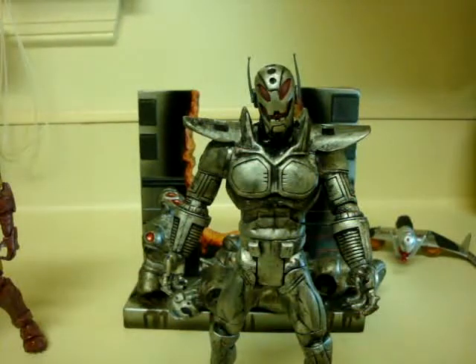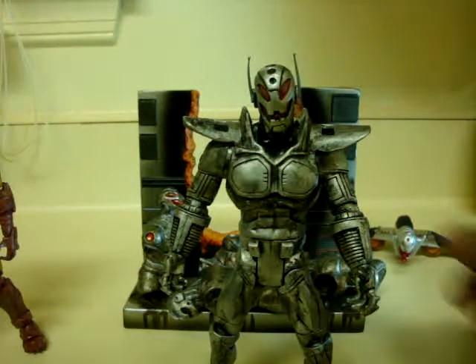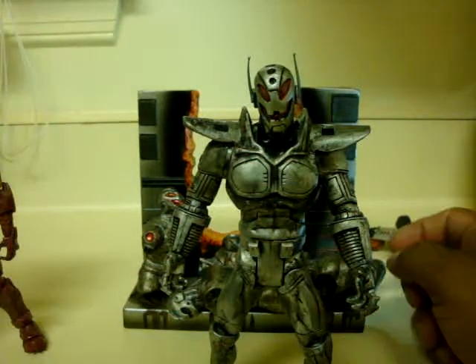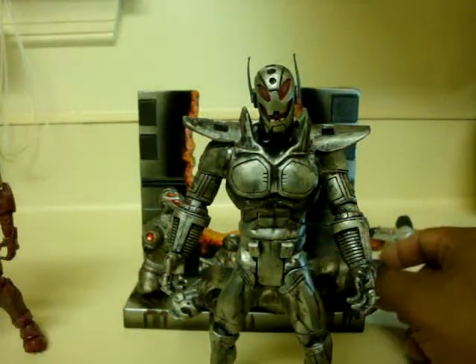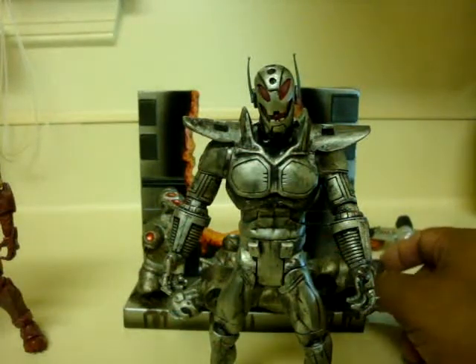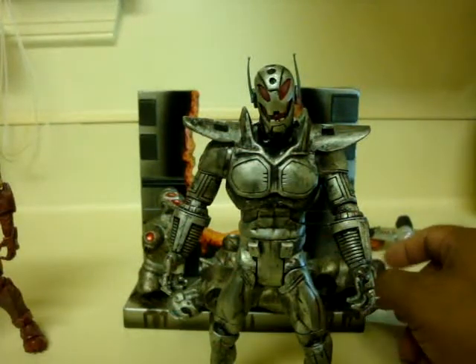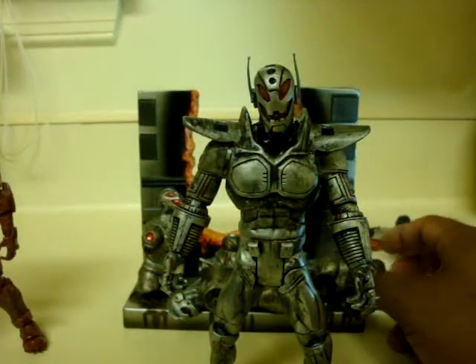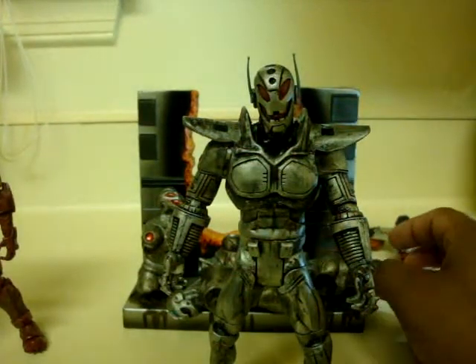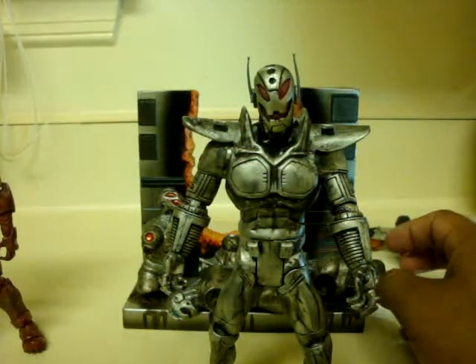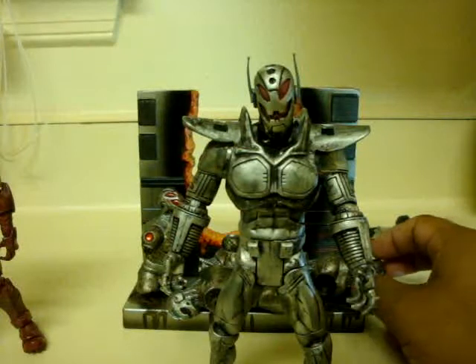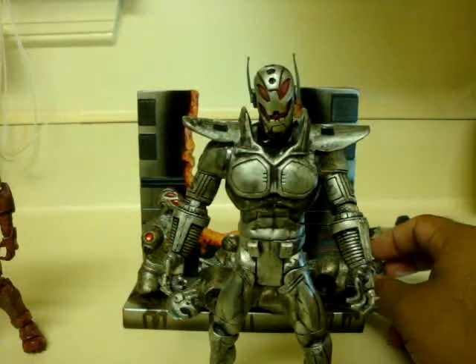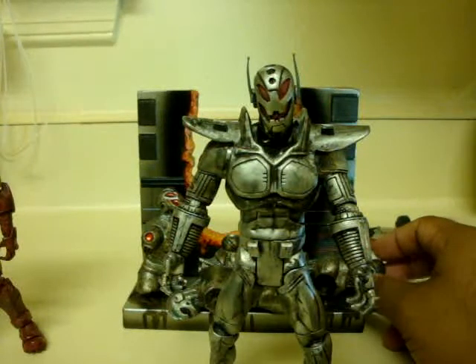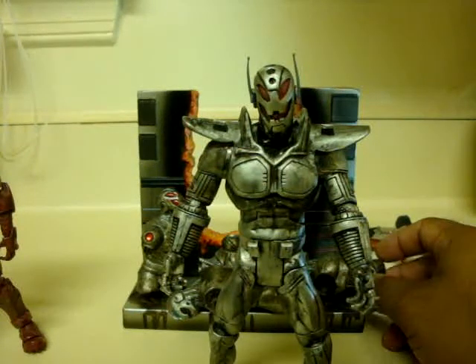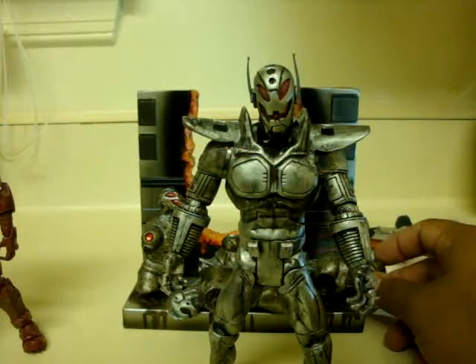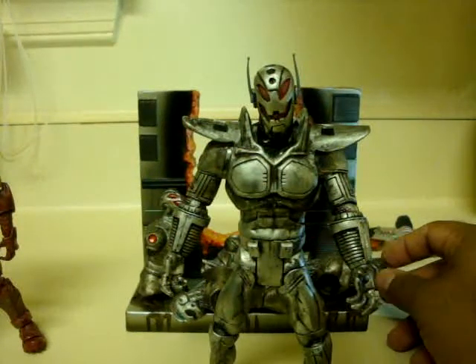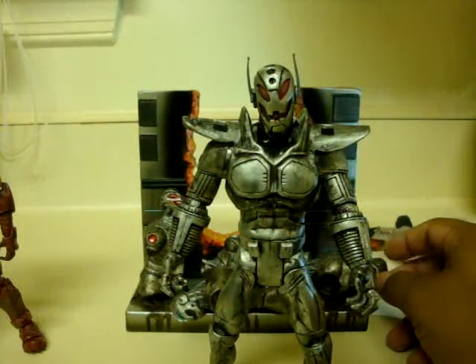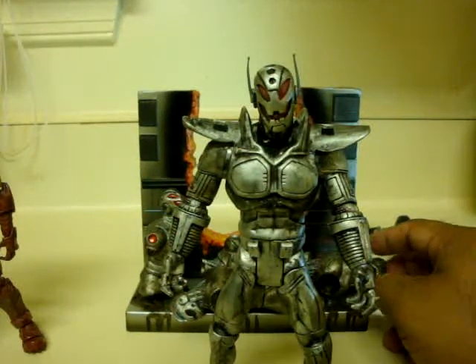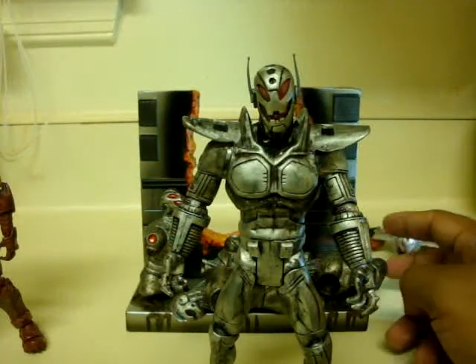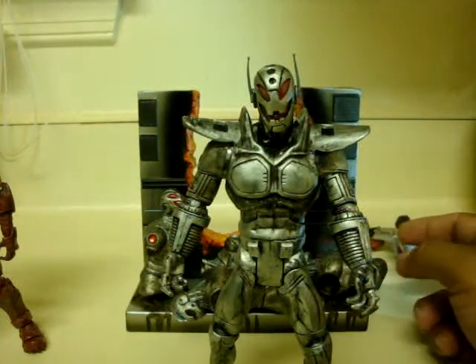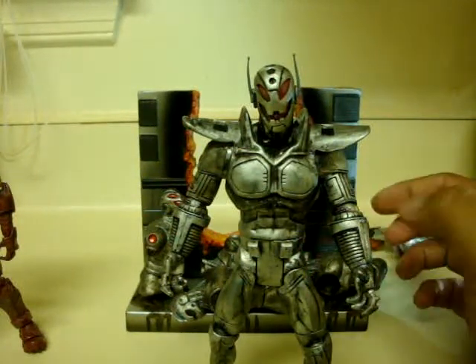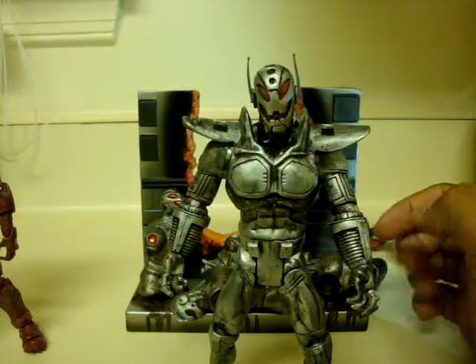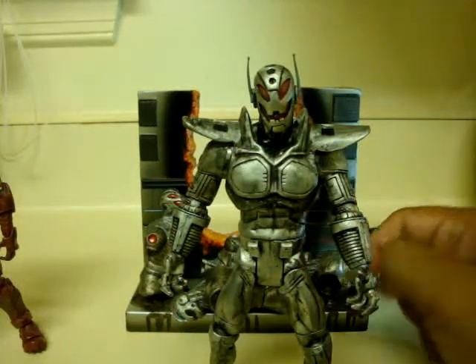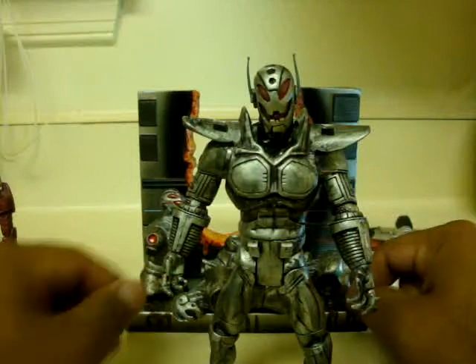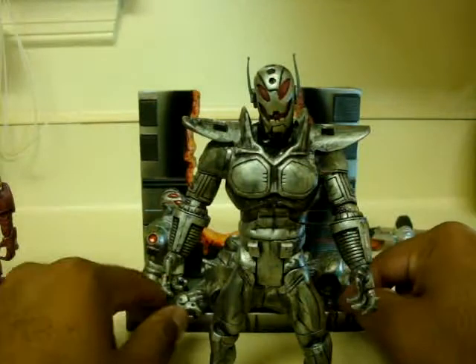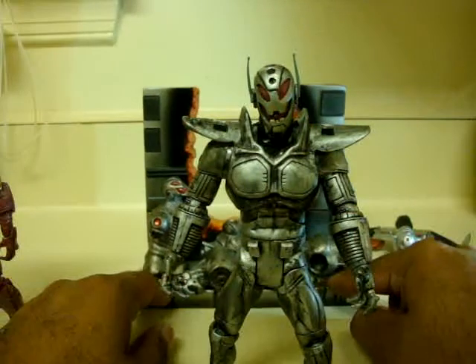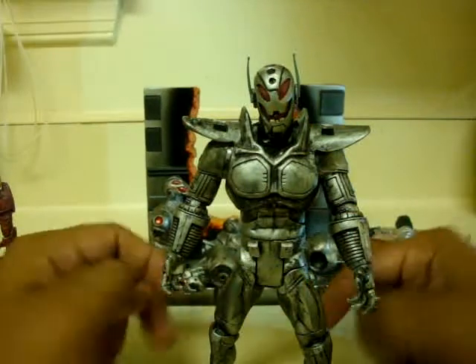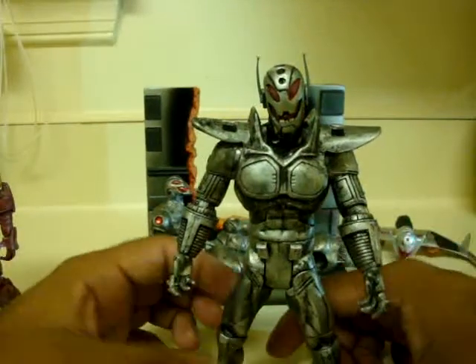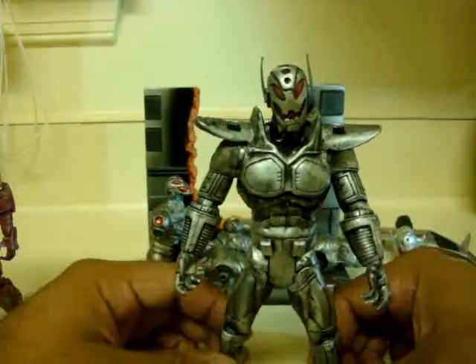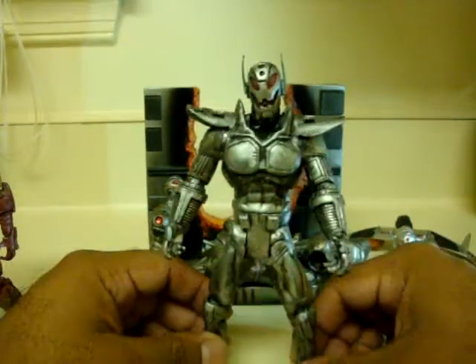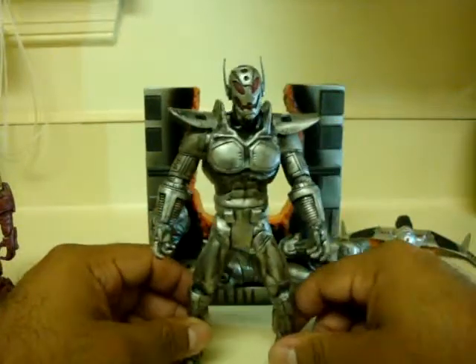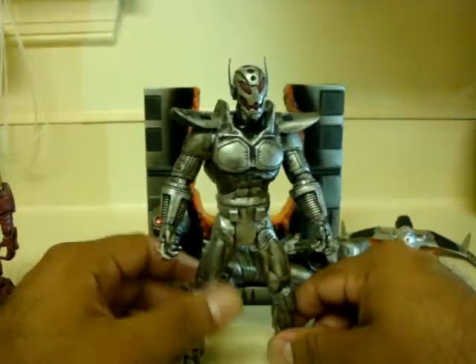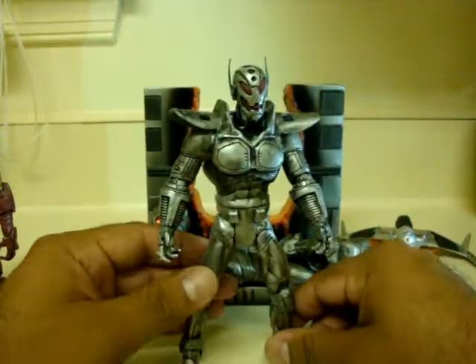Ladies and gentlemen, this is Iron Lantern Ray here bringing you another figure review of a custom that me and my brother were working on. This custom is, as you can see, Ultron.